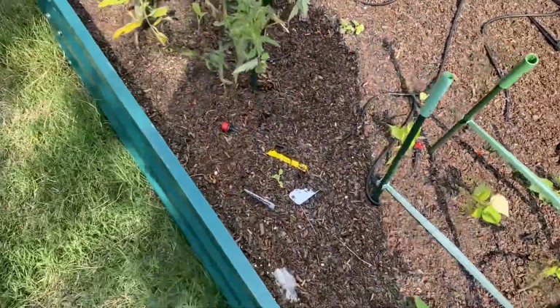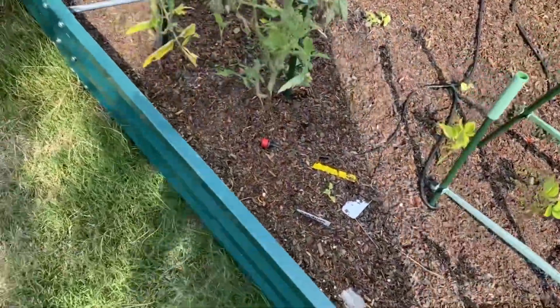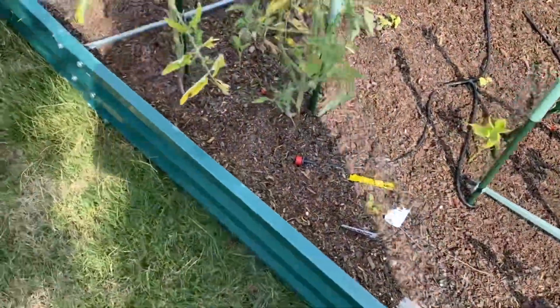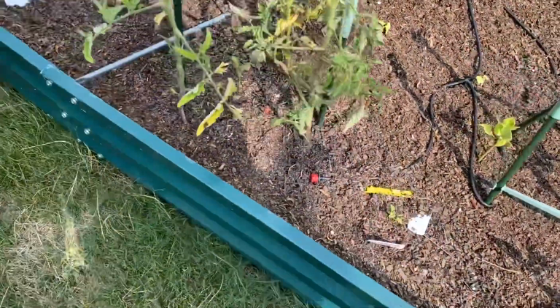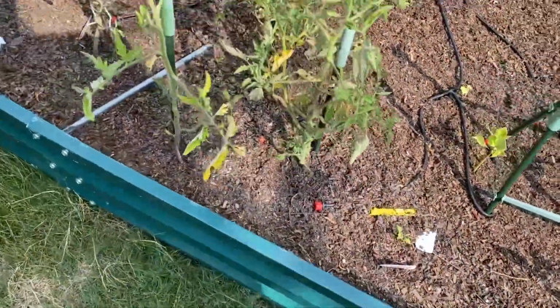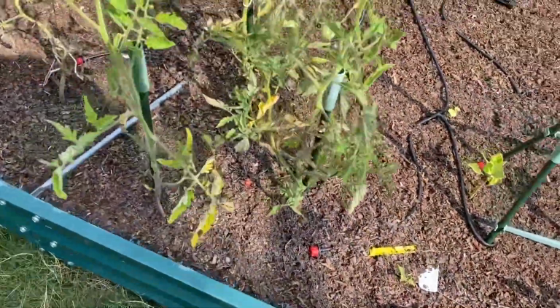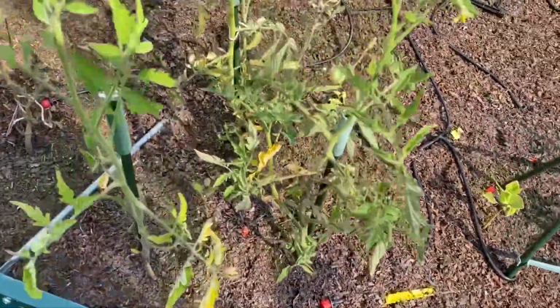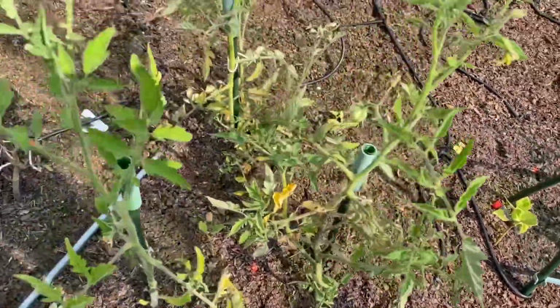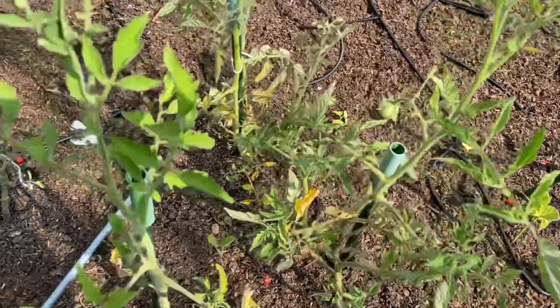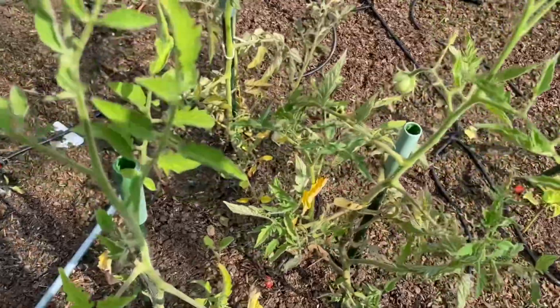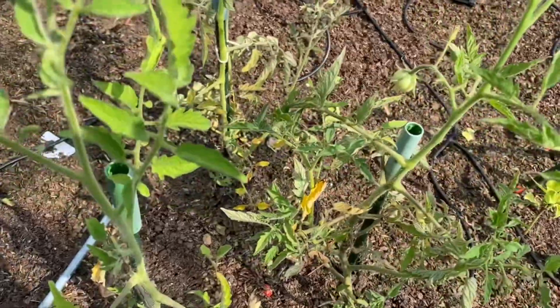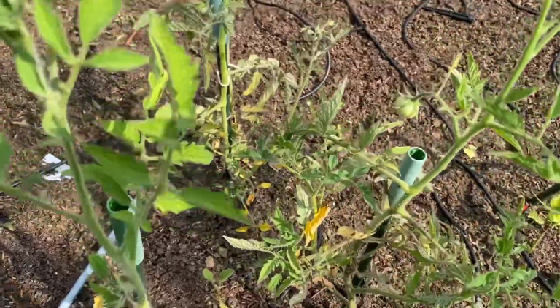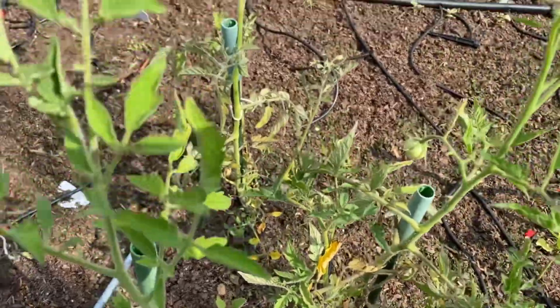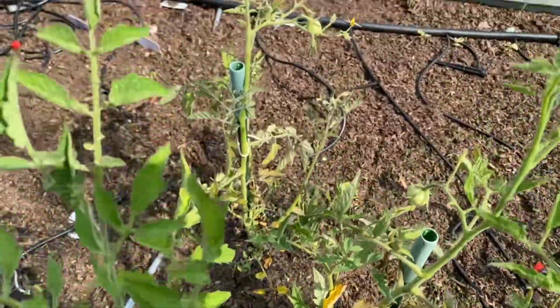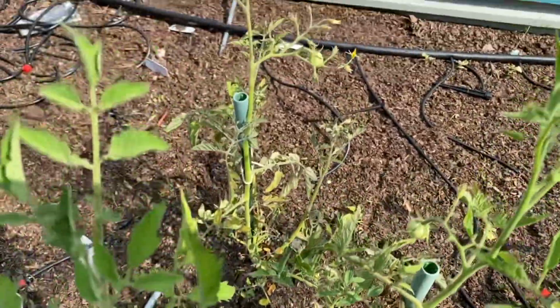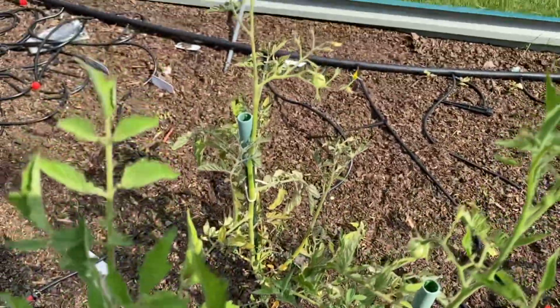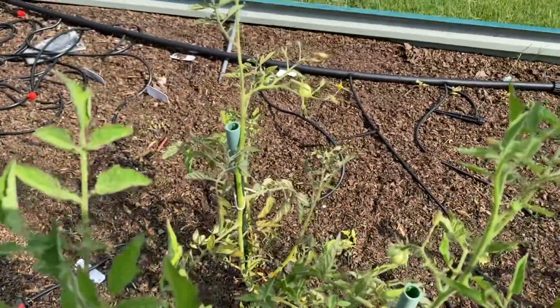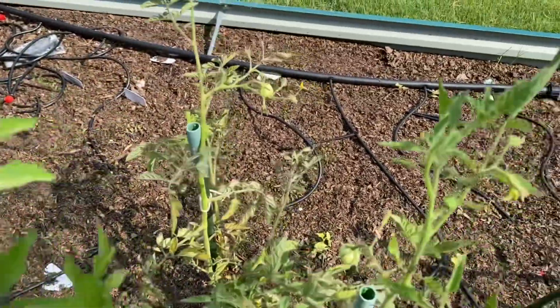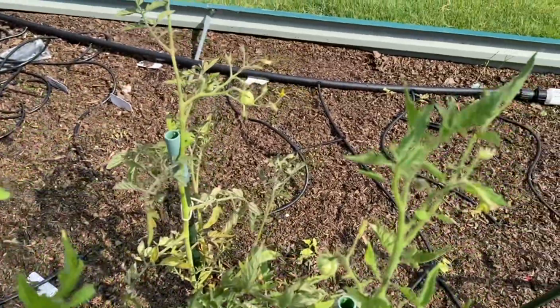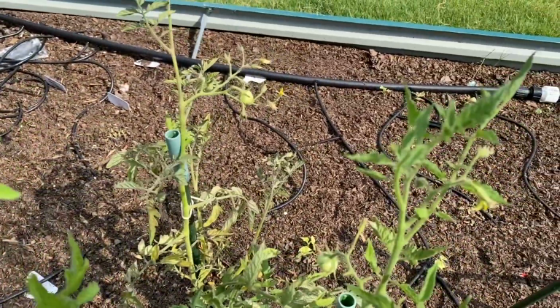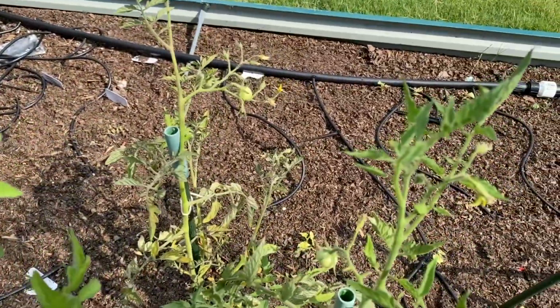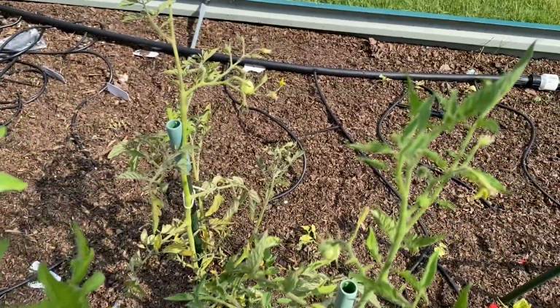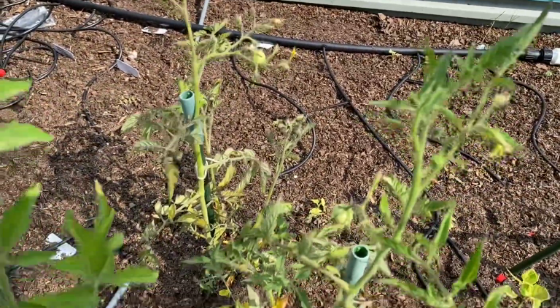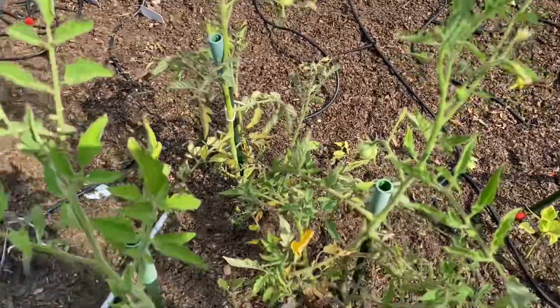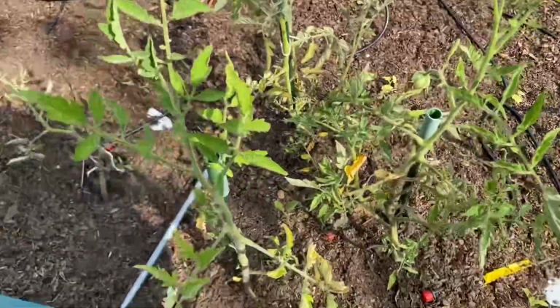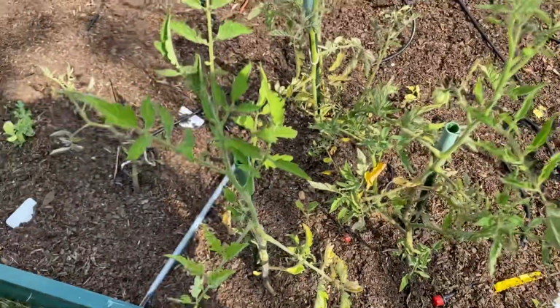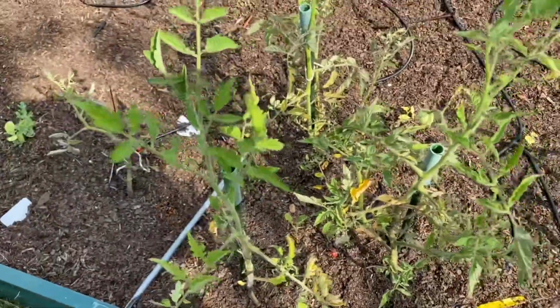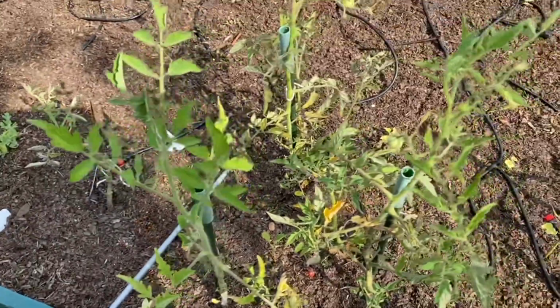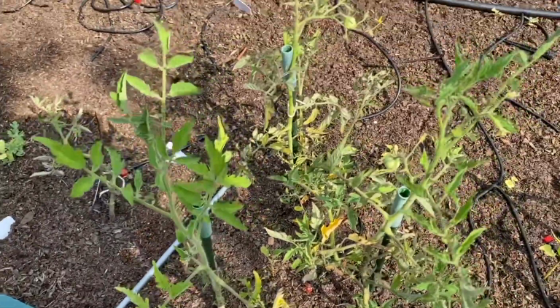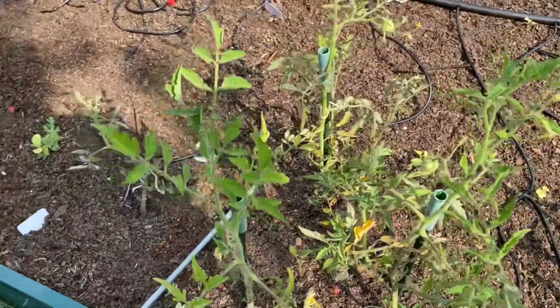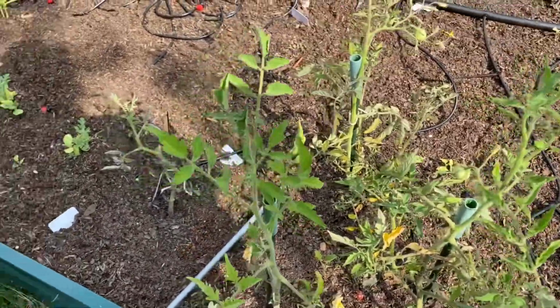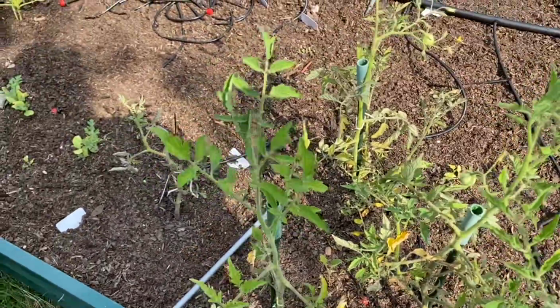It looks like my tomatoes are coming out — I've got two tomatoes going. These are the beefsteak variety.